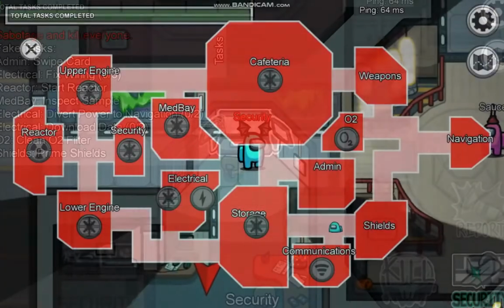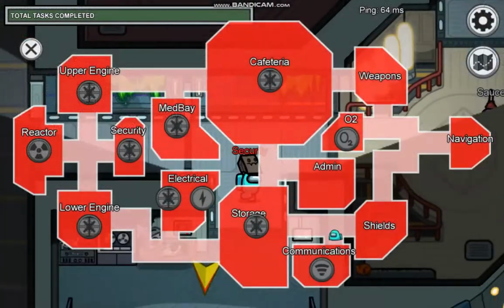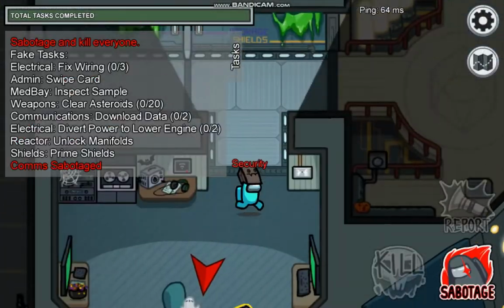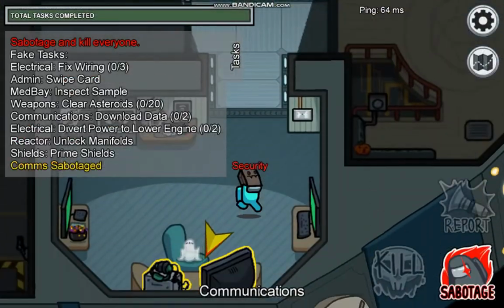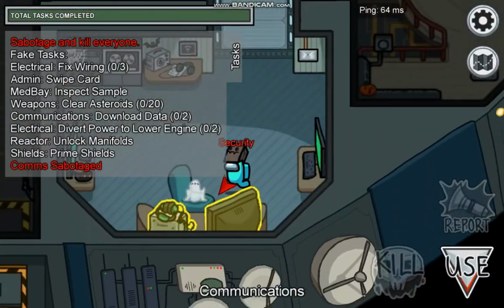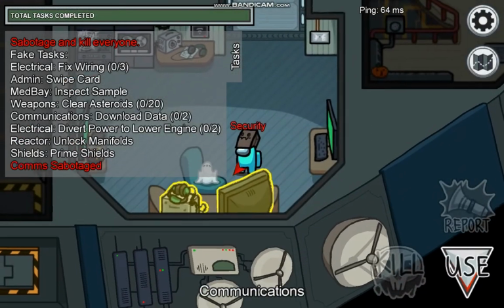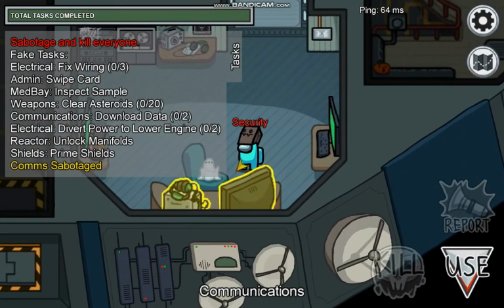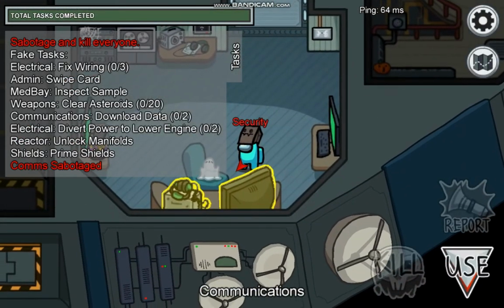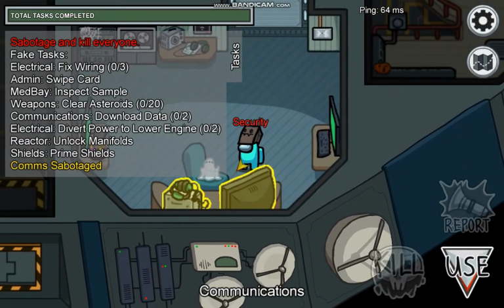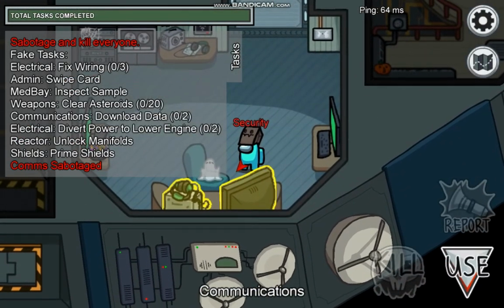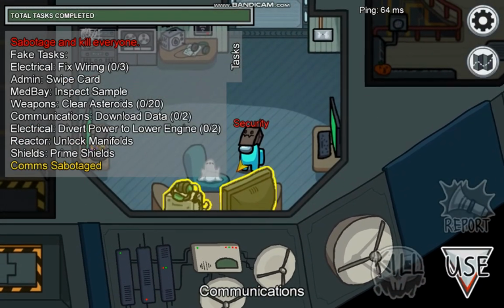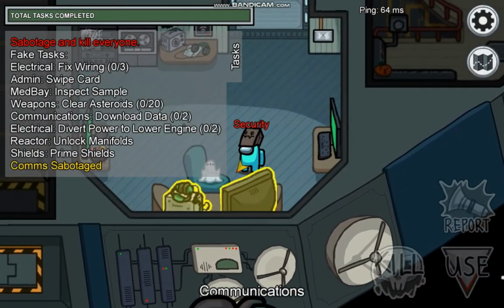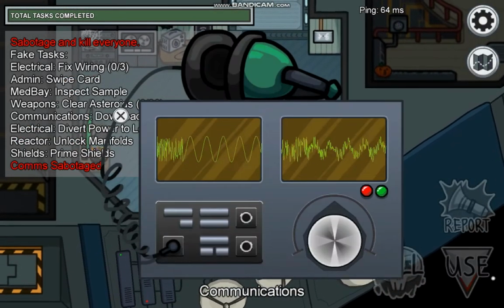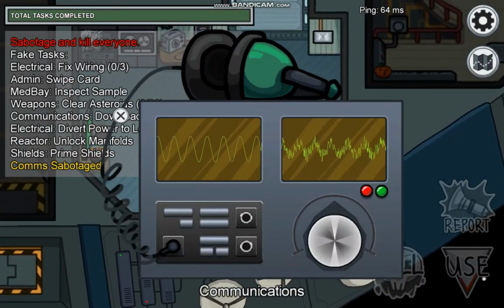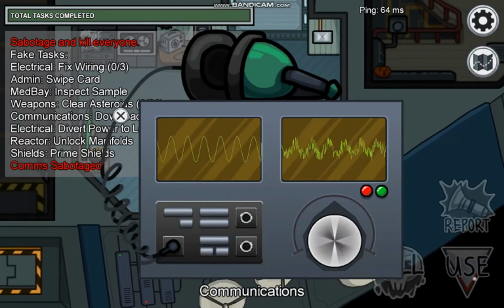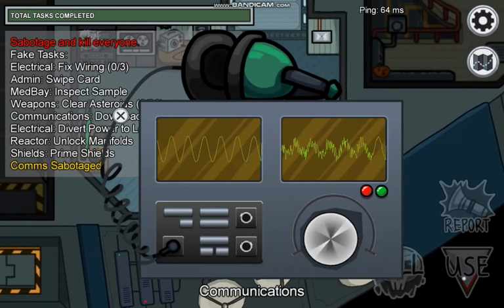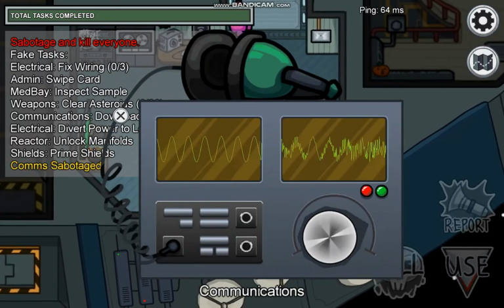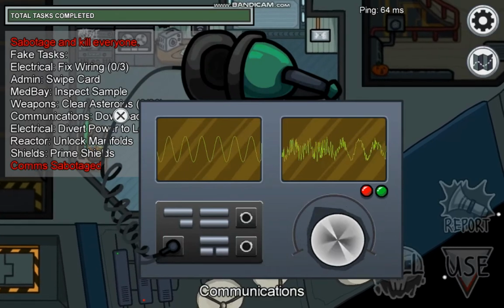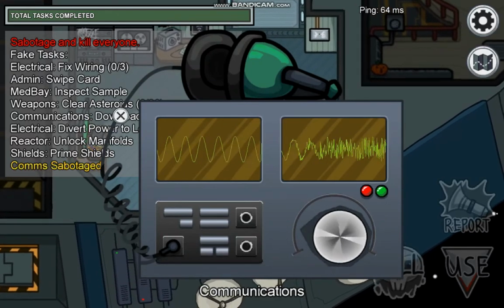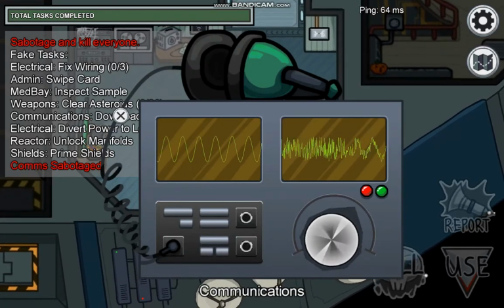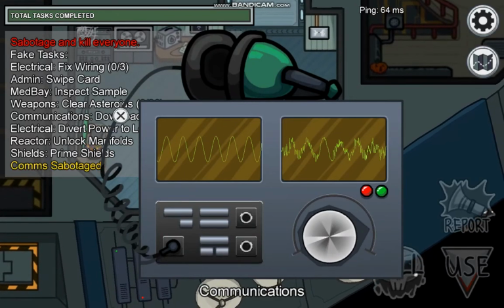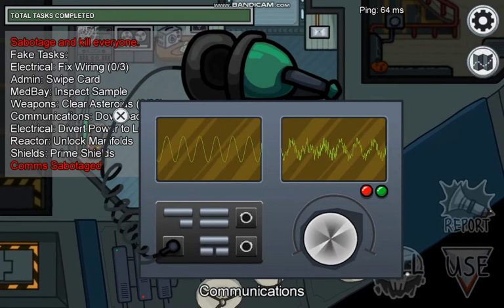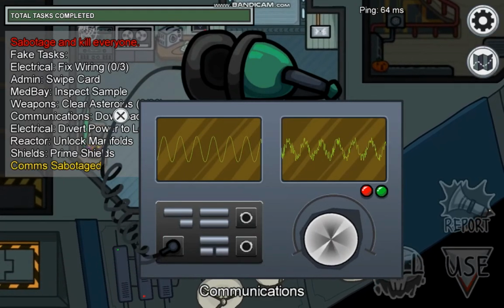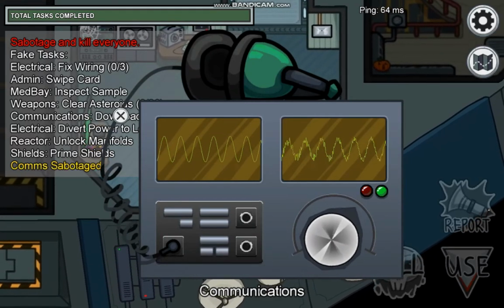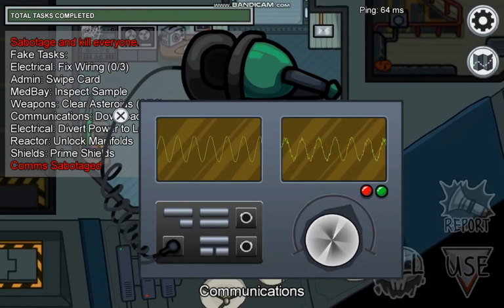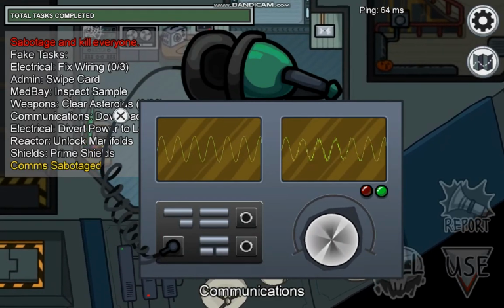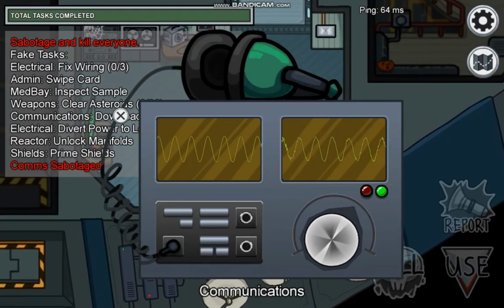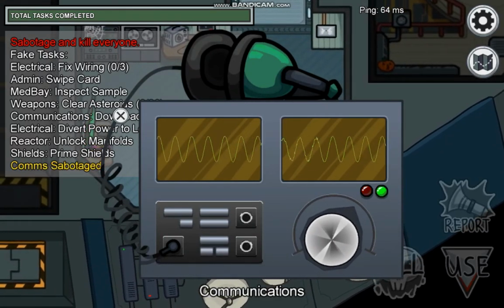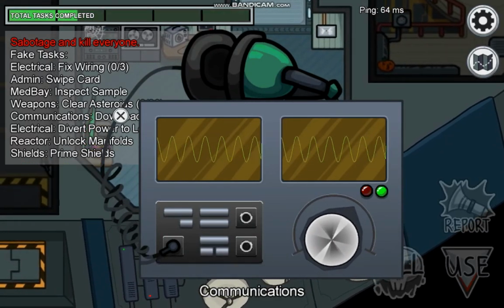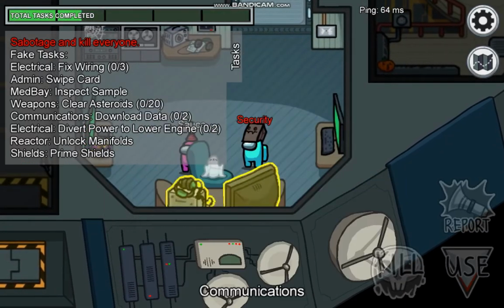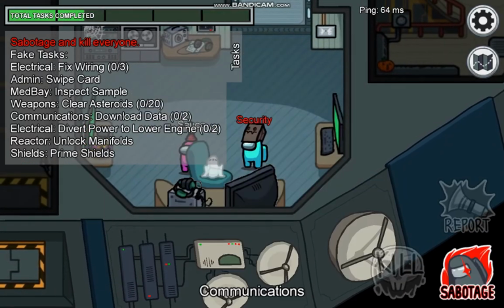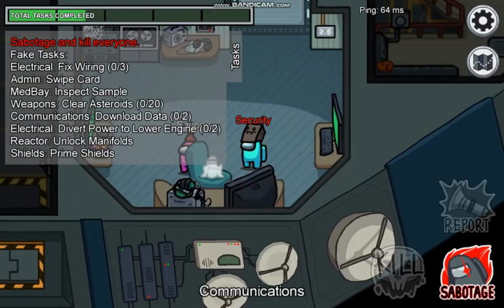If comms is sabotaged, you can fix it really easily by moving the dial back and forth and watching for the red light to blink off. Then you move to where it blinked and you can find the correct spot.